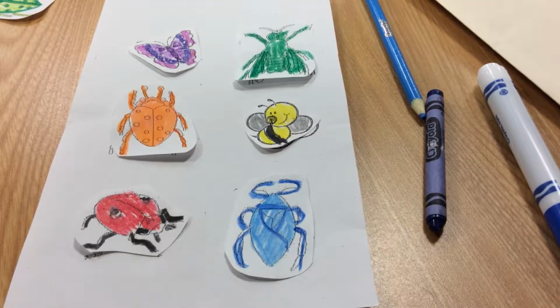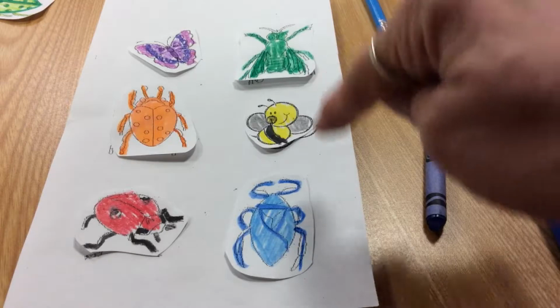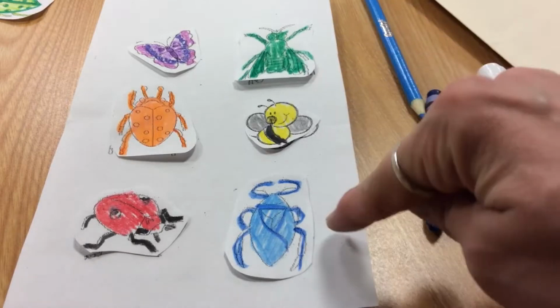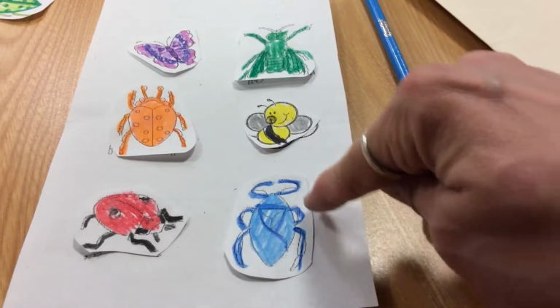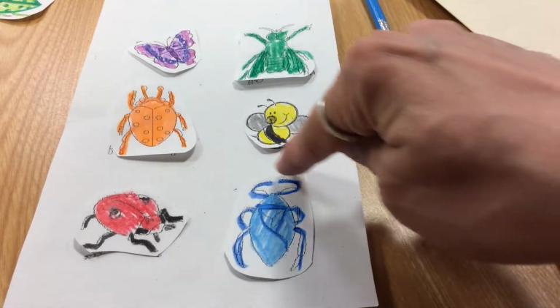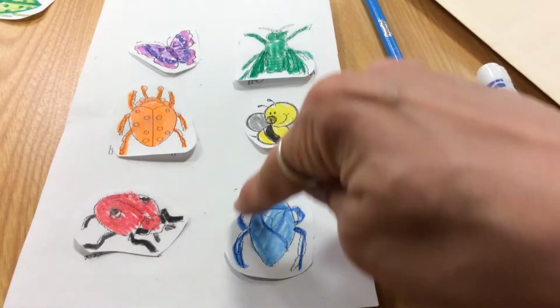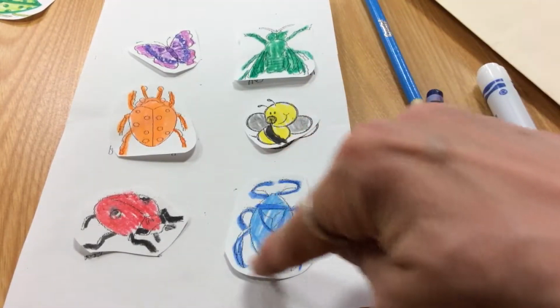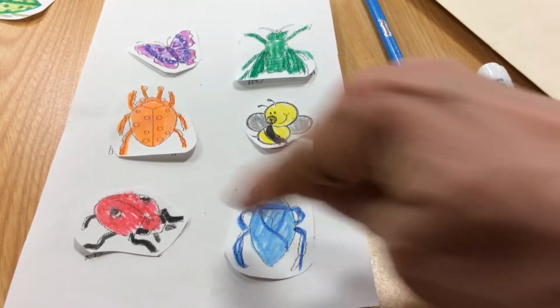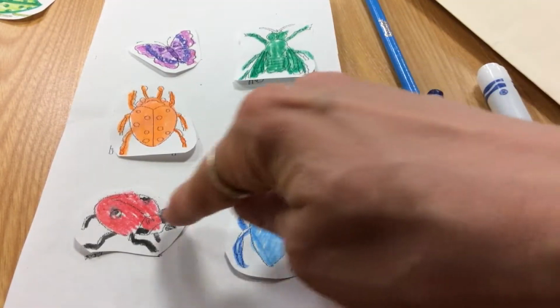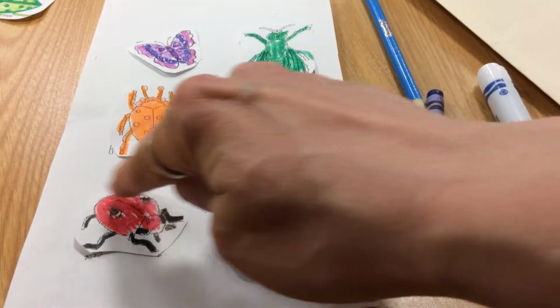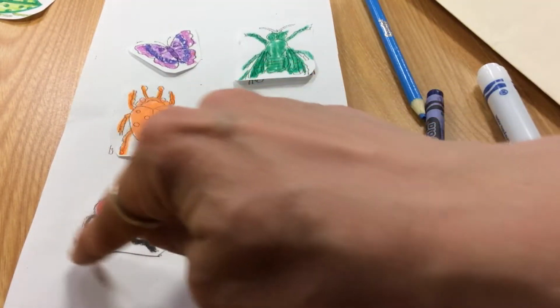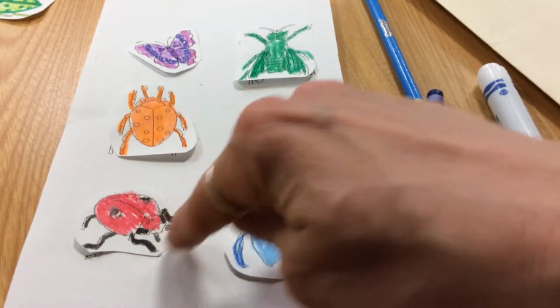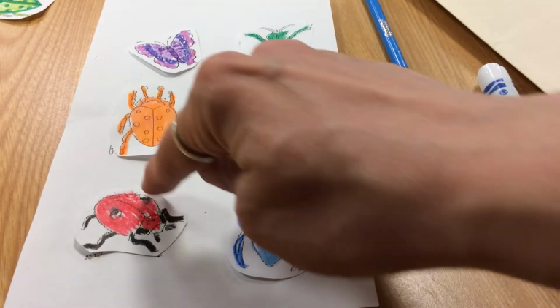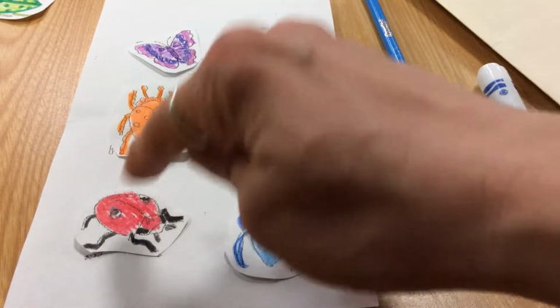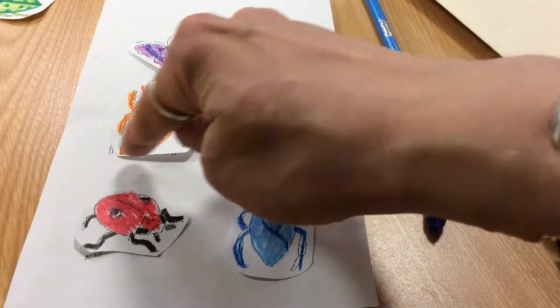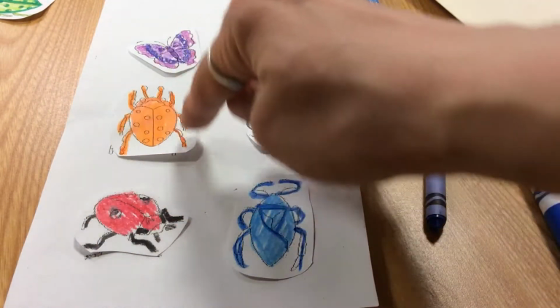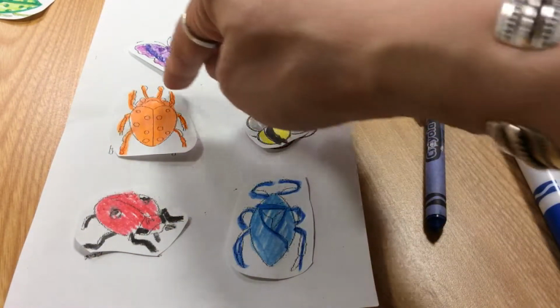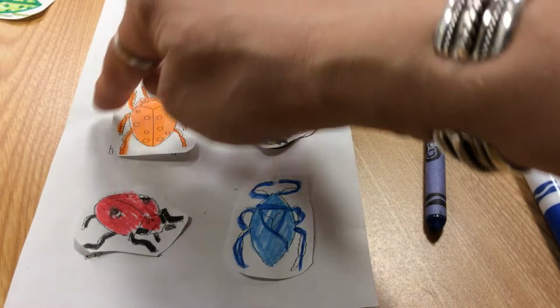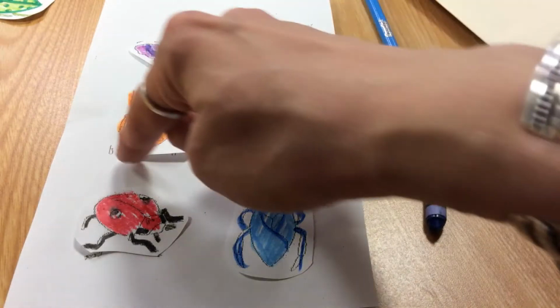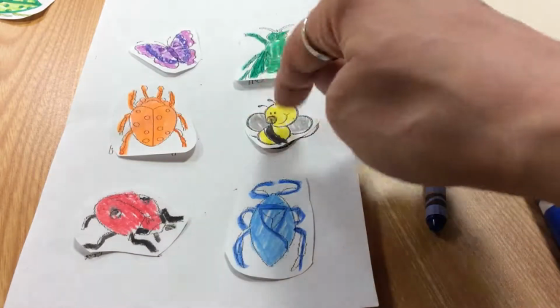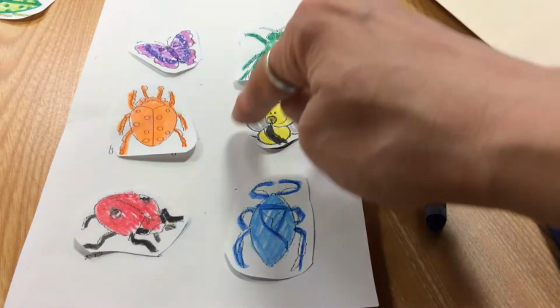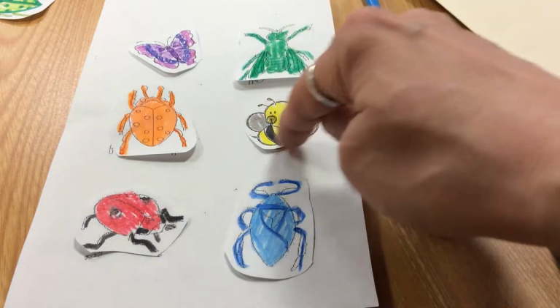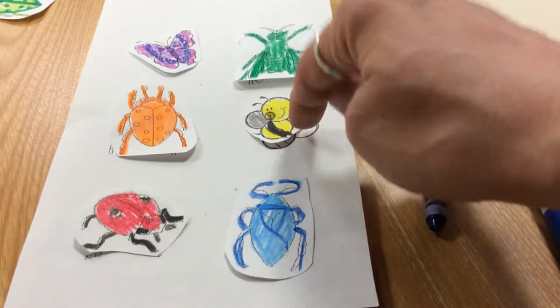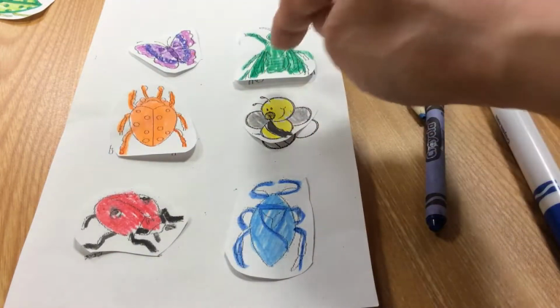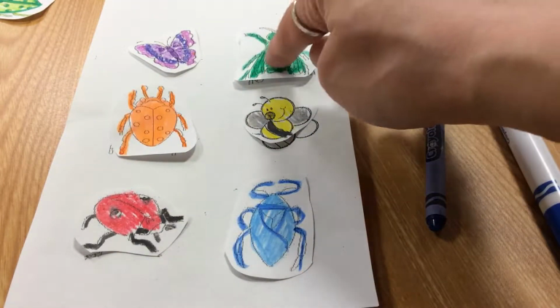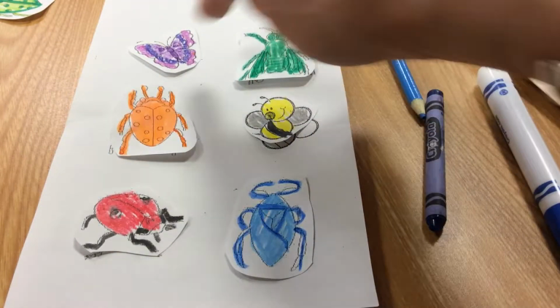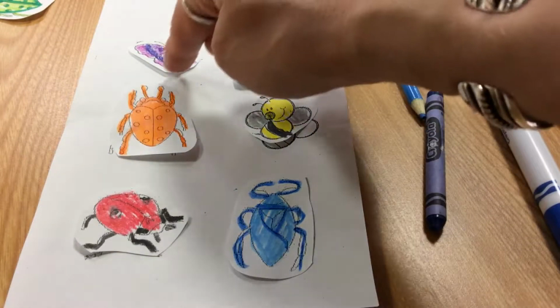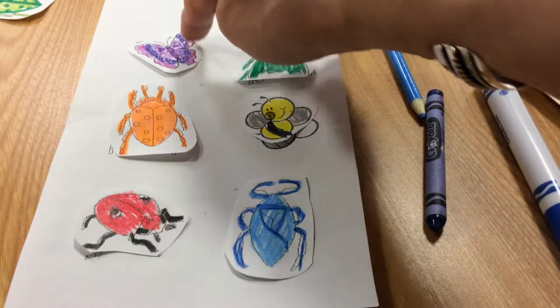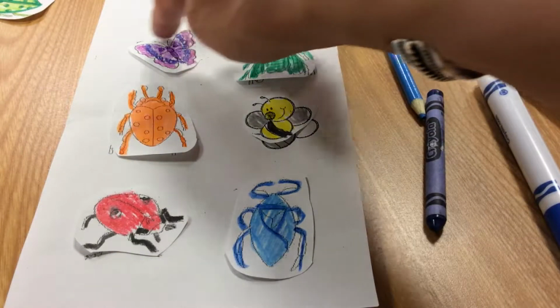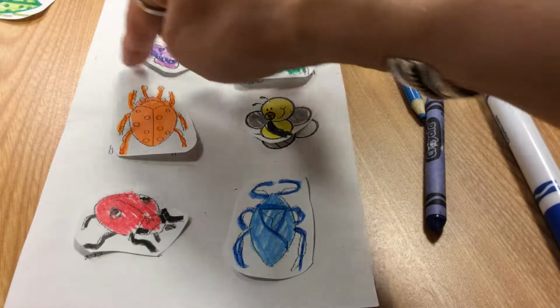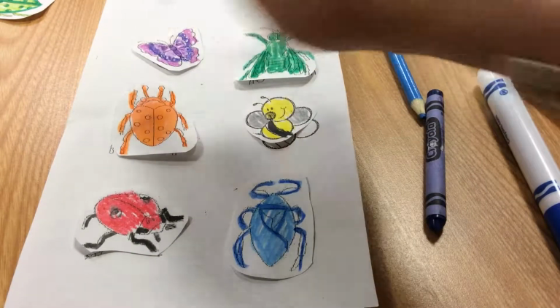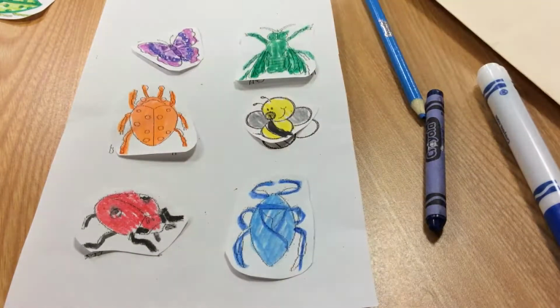I'm going to cut out each one of the bugs, kind of like a bubble. You do not have to cut out each leg or each wing. You're going to do what's called a bubble cut.